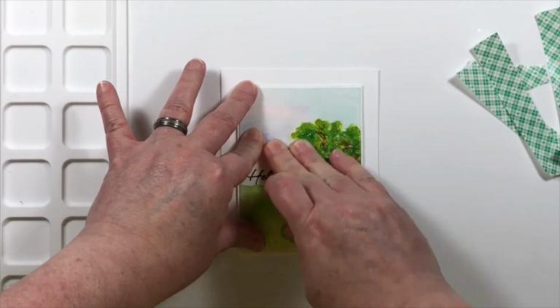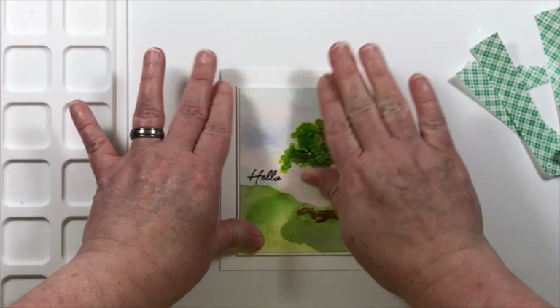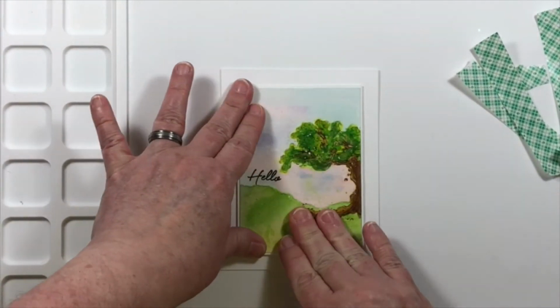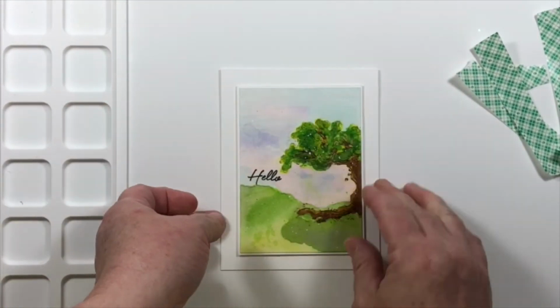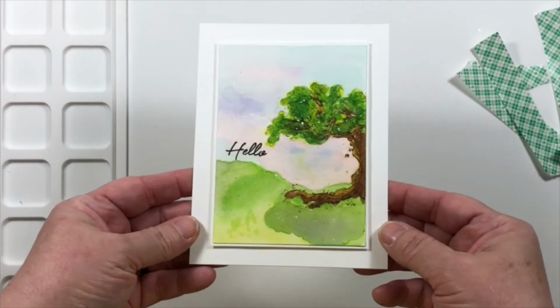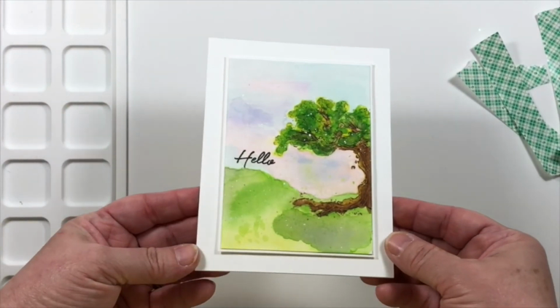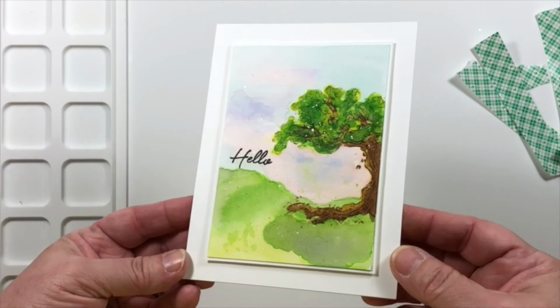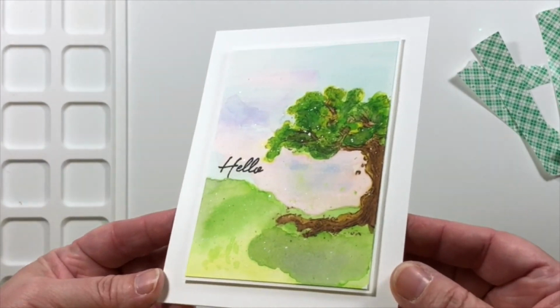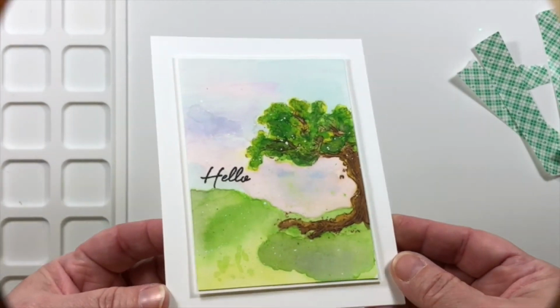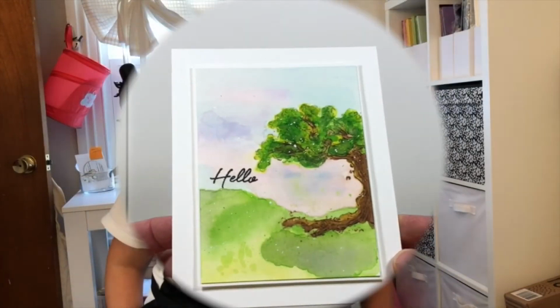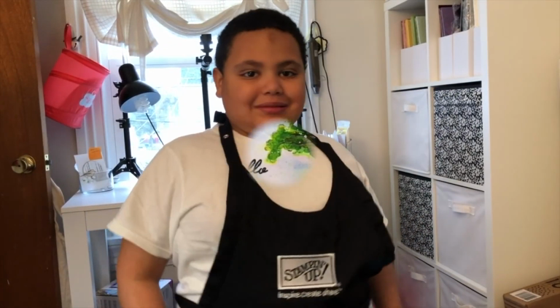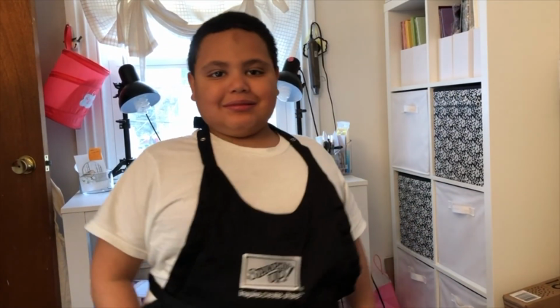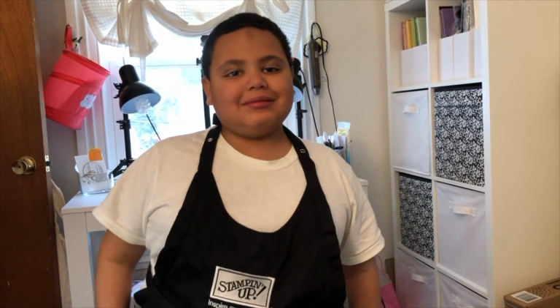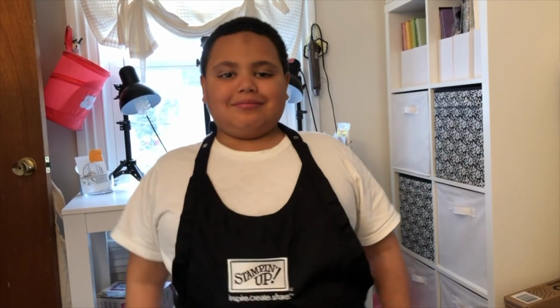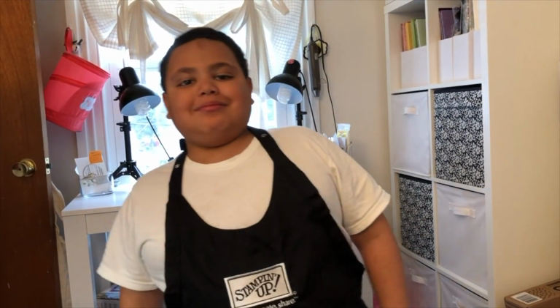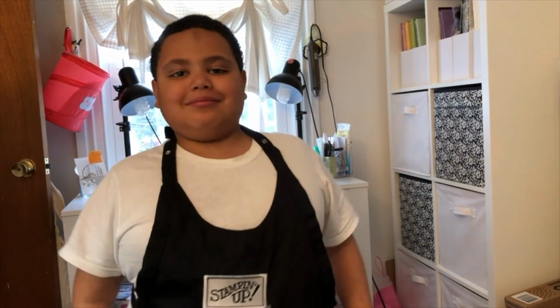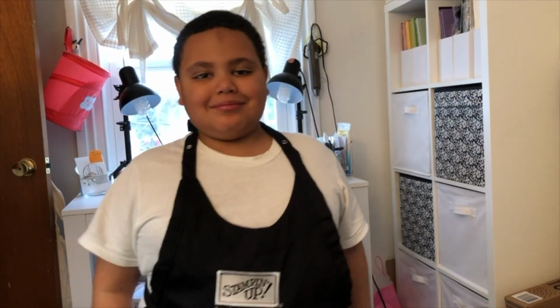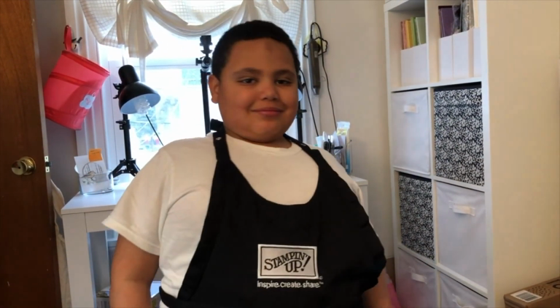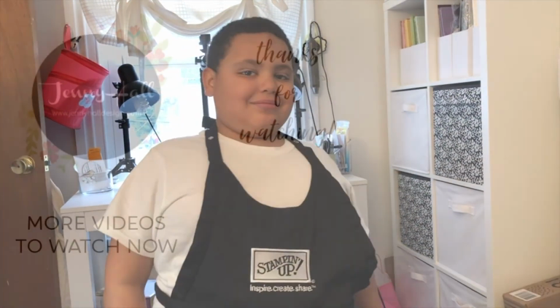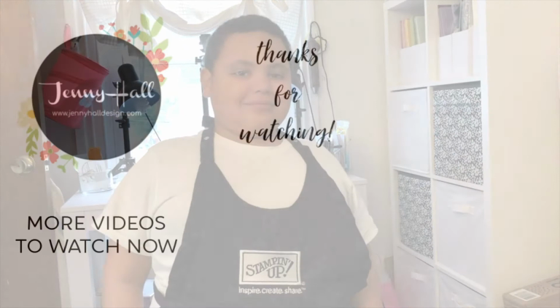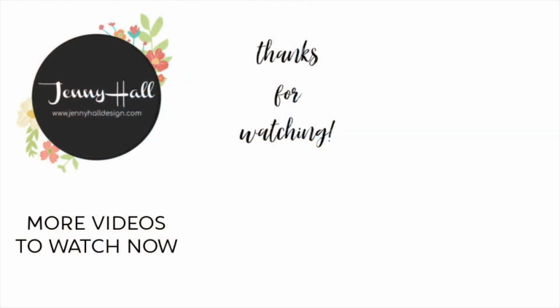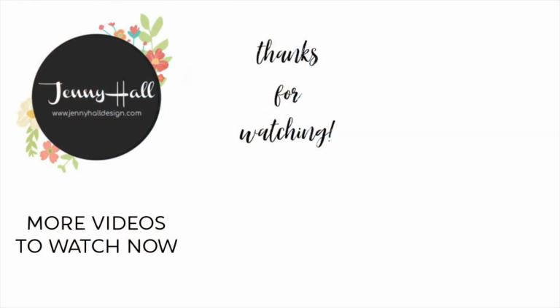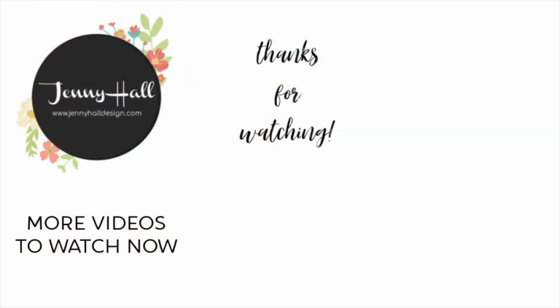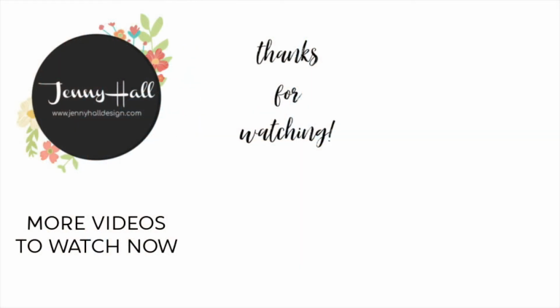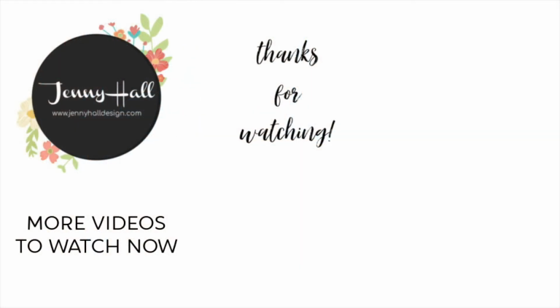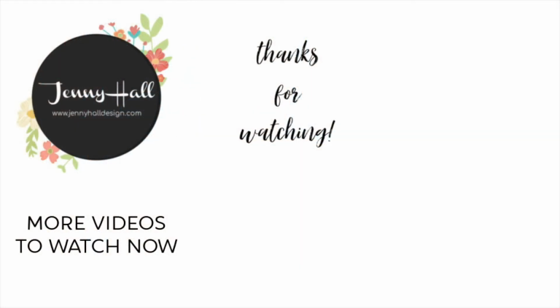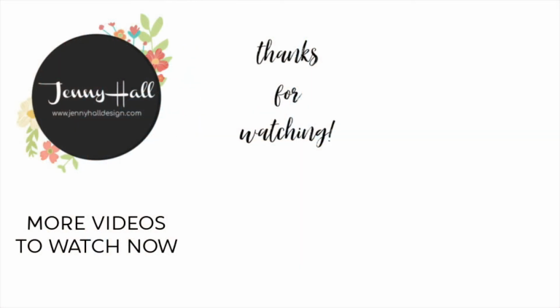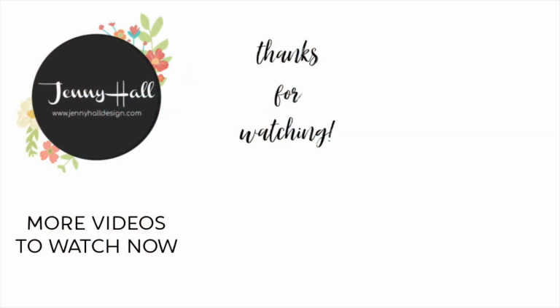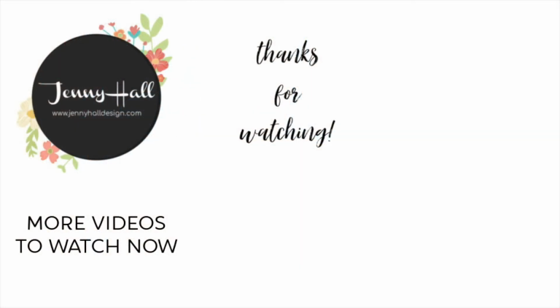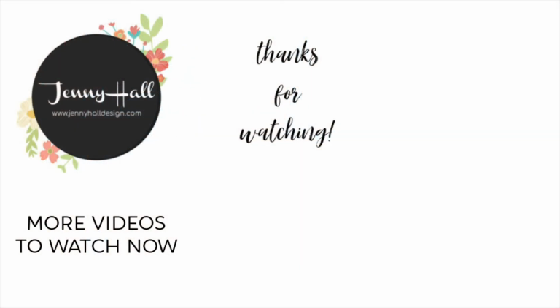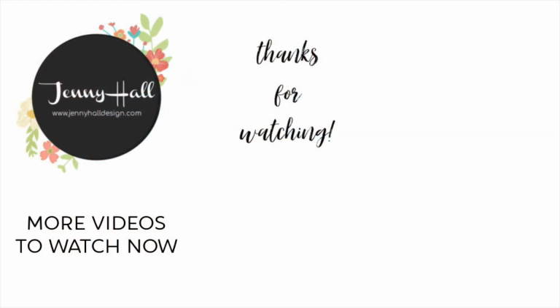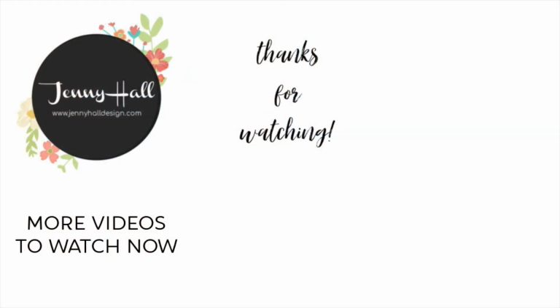Thank you so much for joining me today. I hope that you go over to my blog and get the free PDF tutorial. I'll see you next time. Thanks for watching the video. Have a good day! Bye!